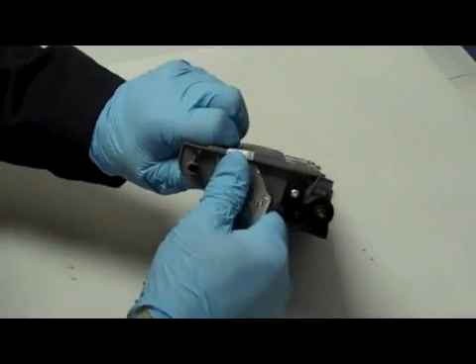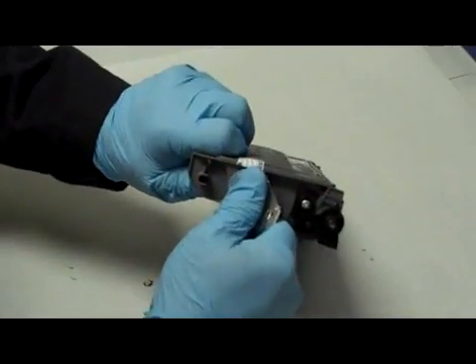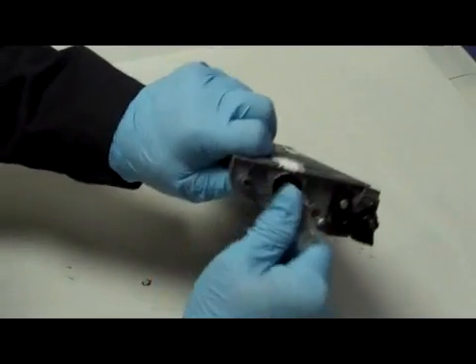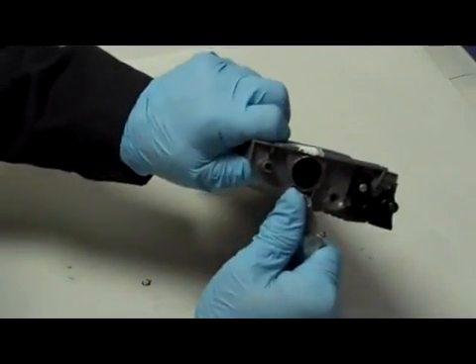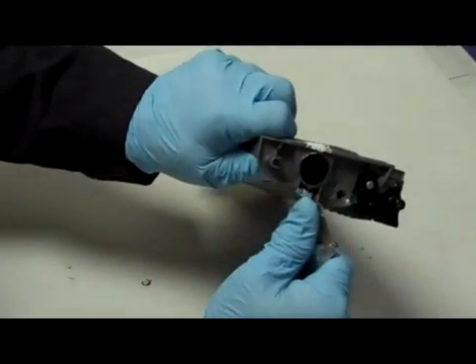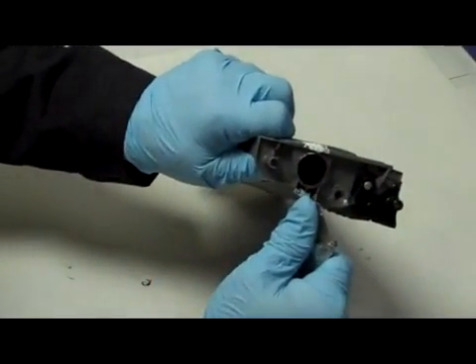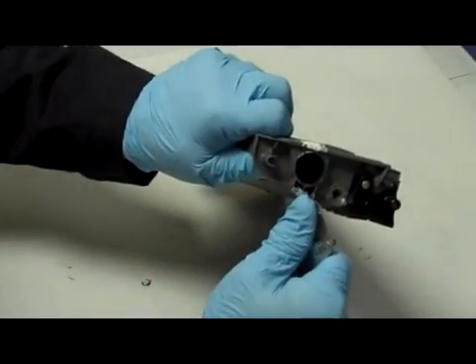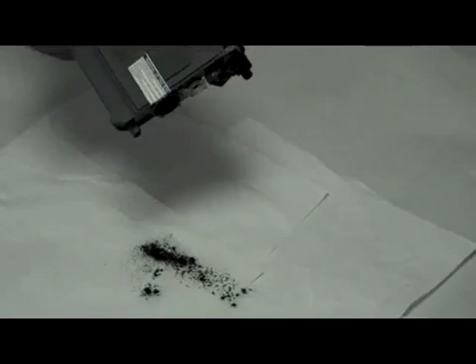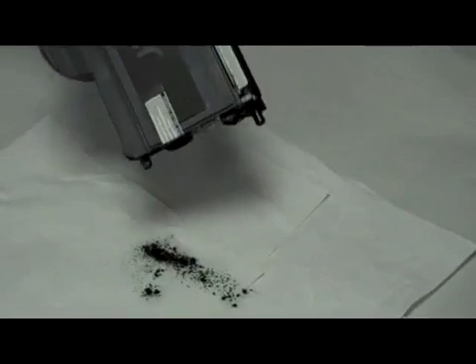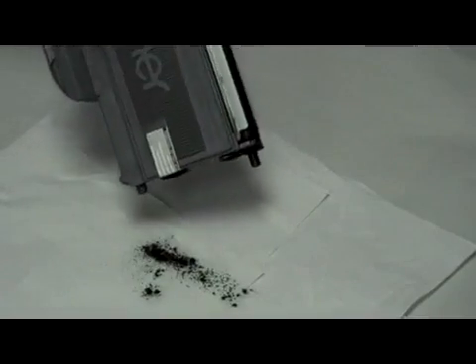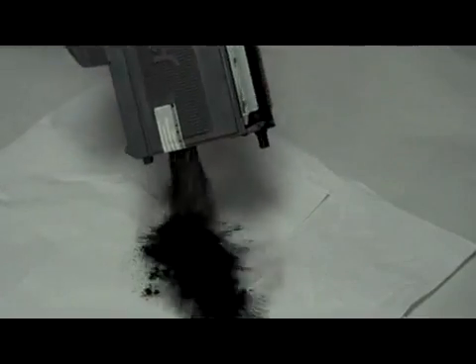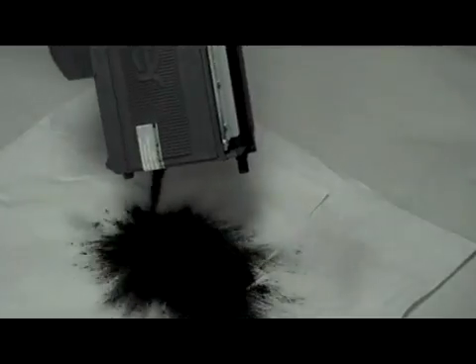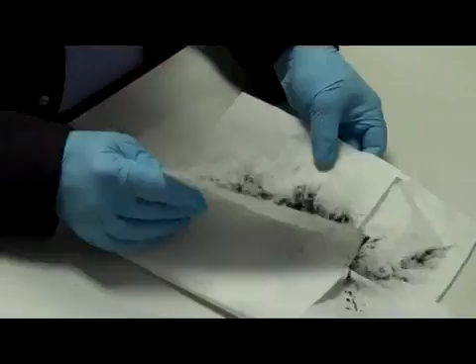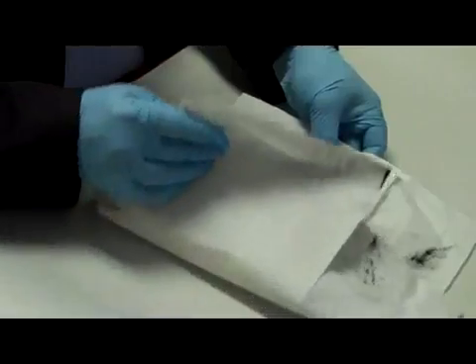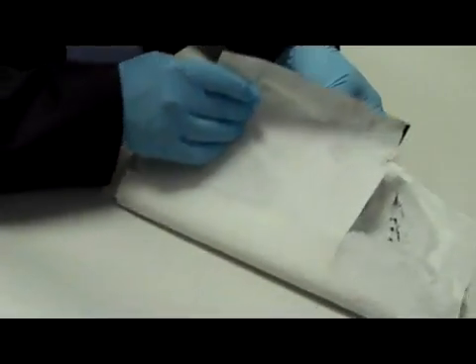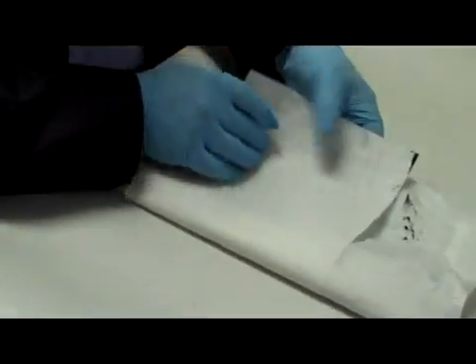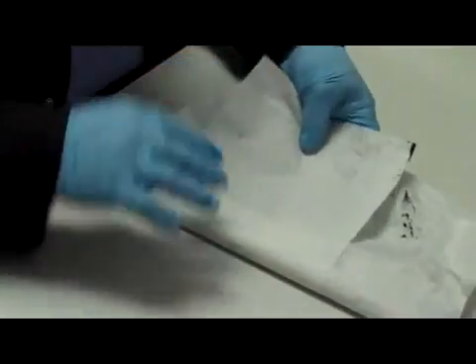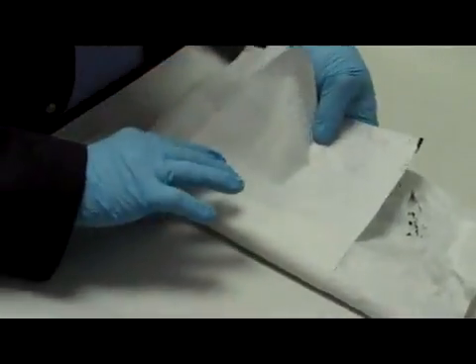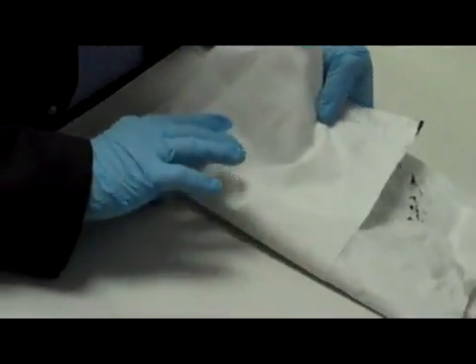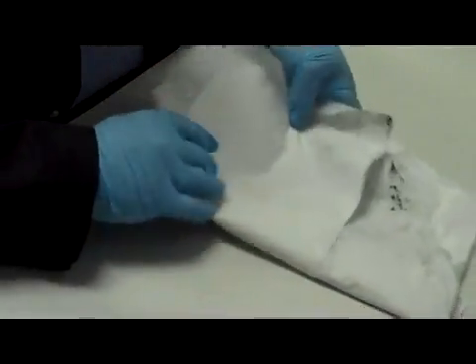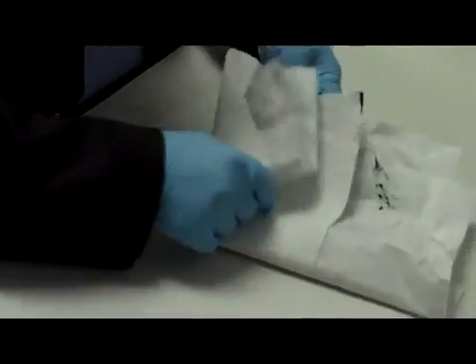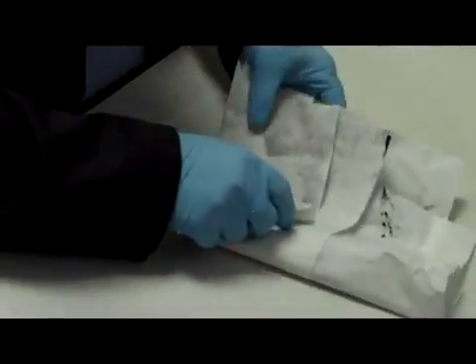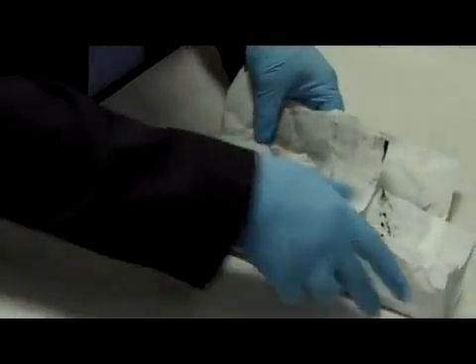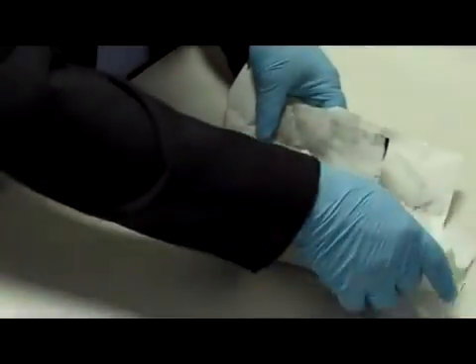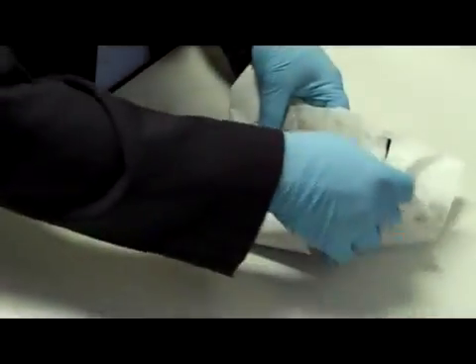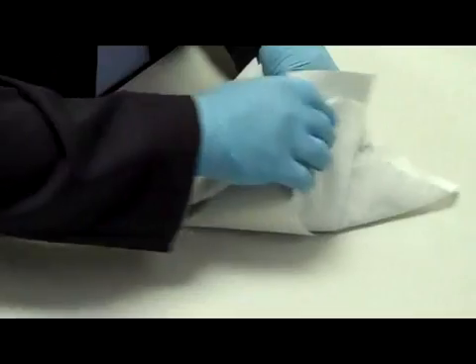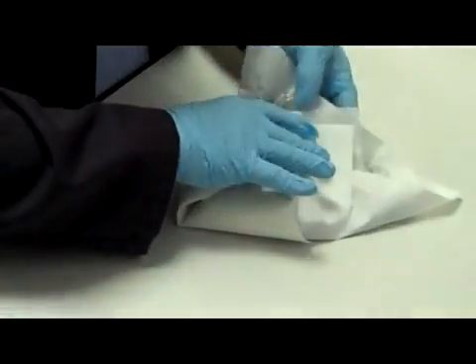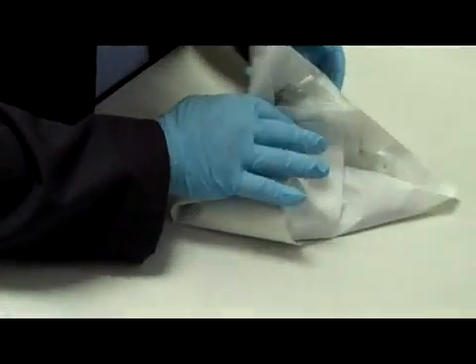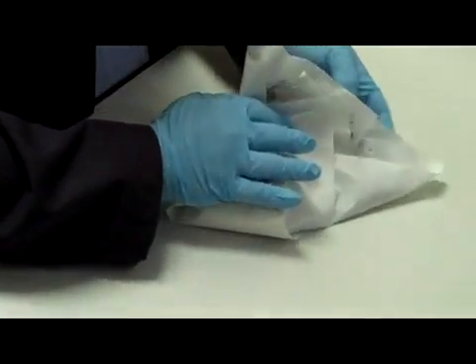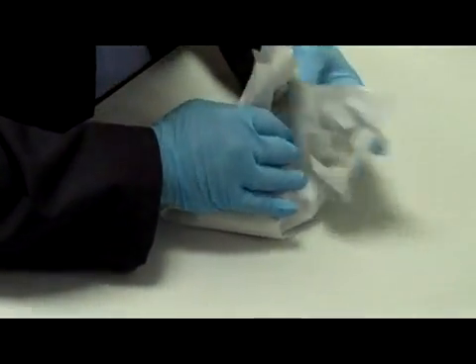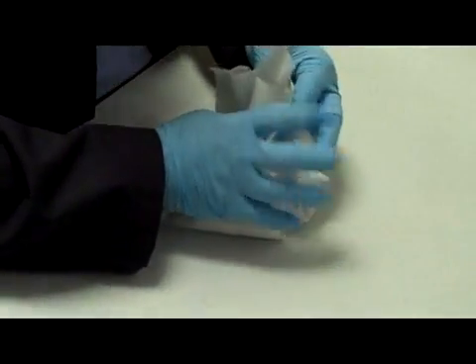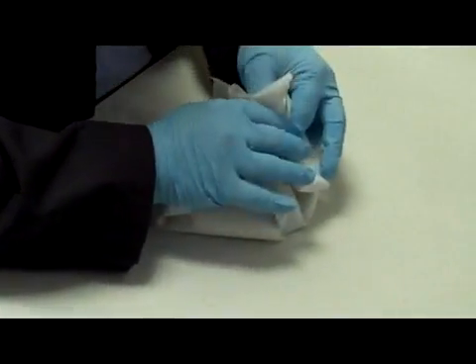Step 1: Remove the toner cap. Step 2: Empty out all the old toner. This is very important because if you have two different toners in the cartridge at the same time, your print quality will be compromised.